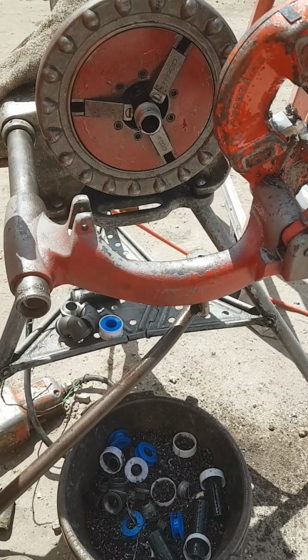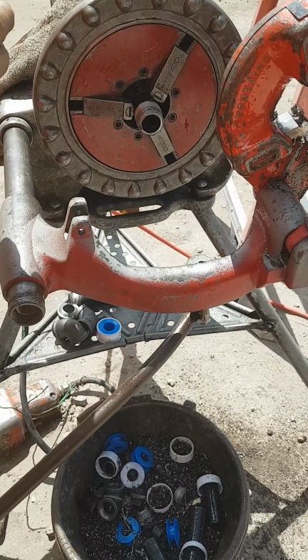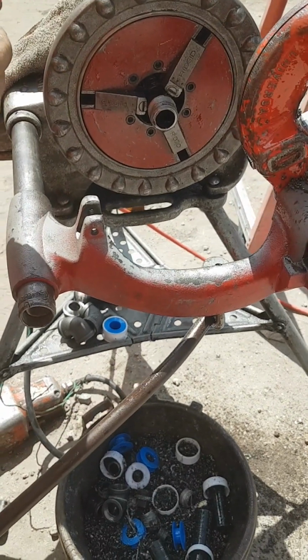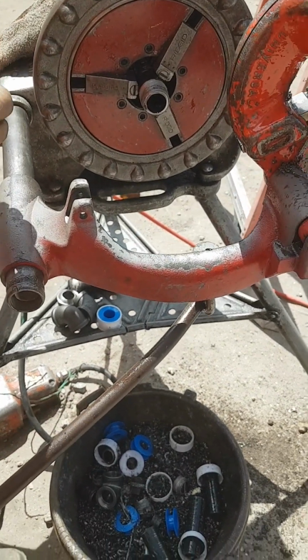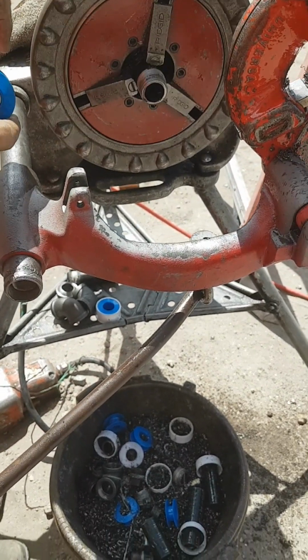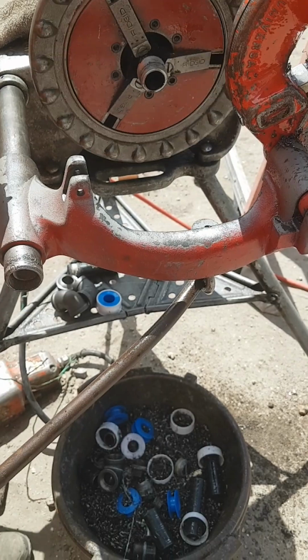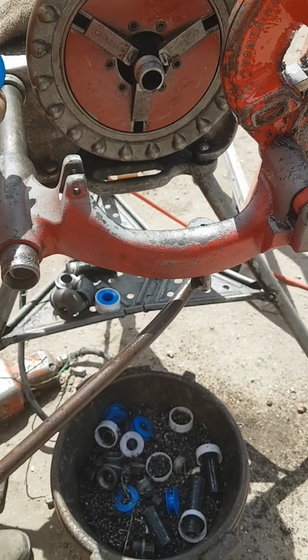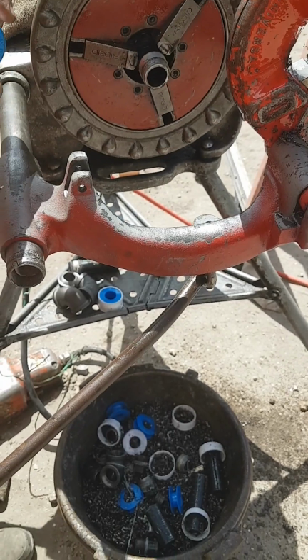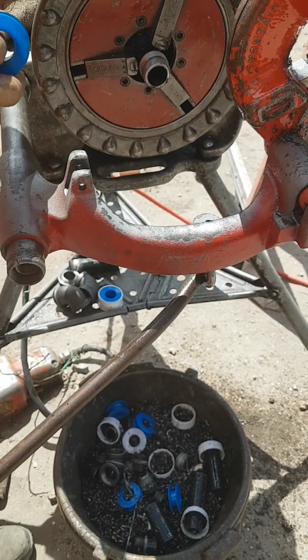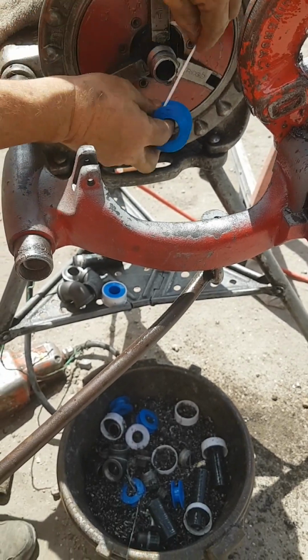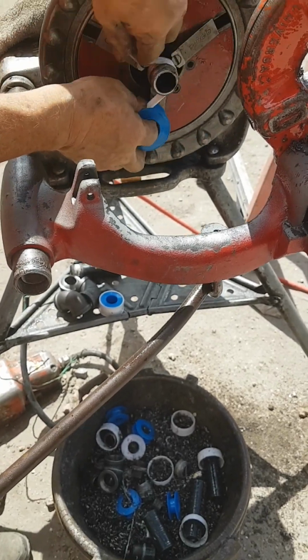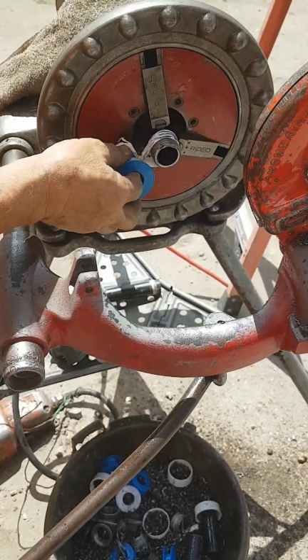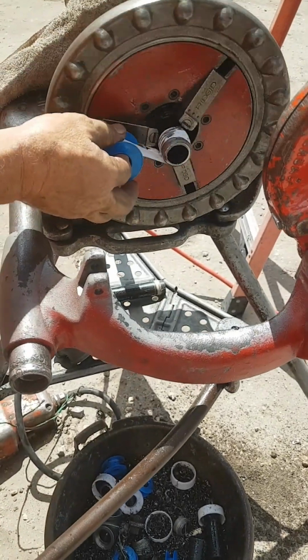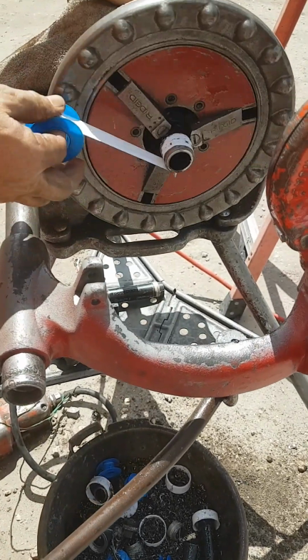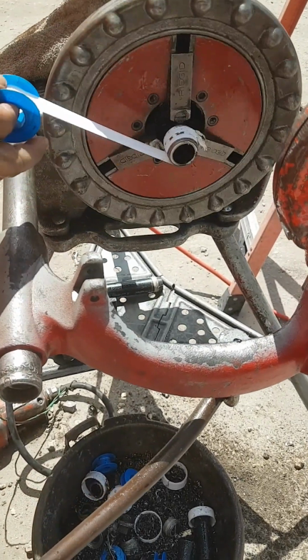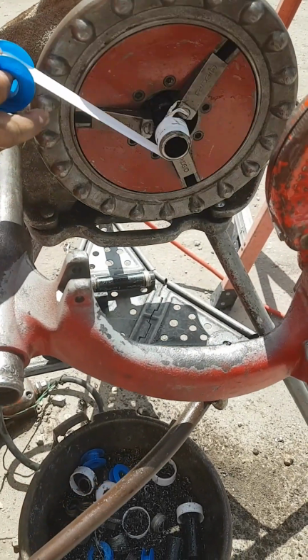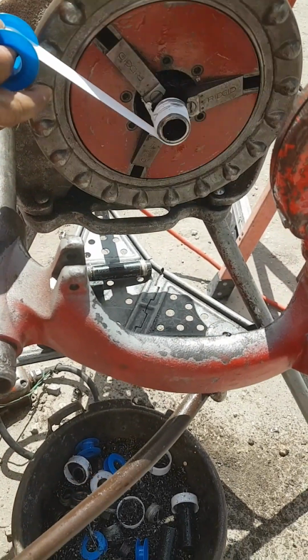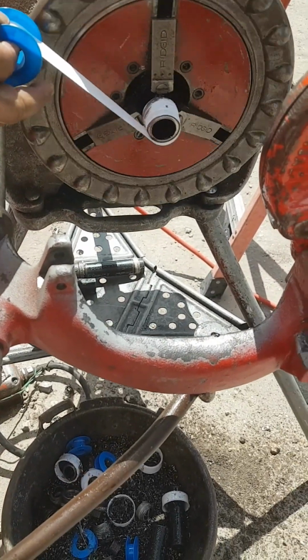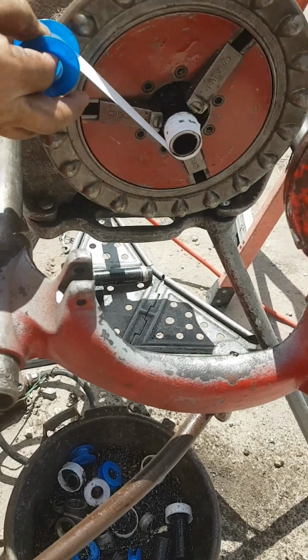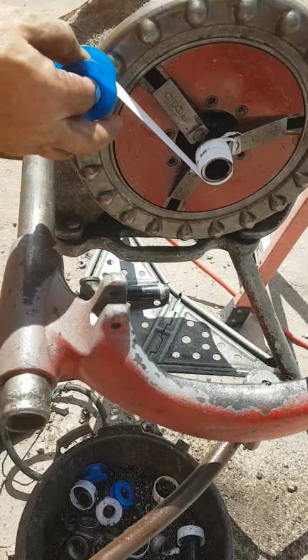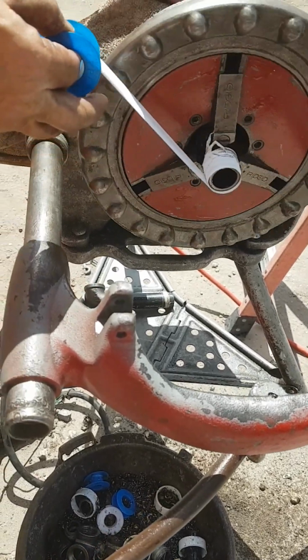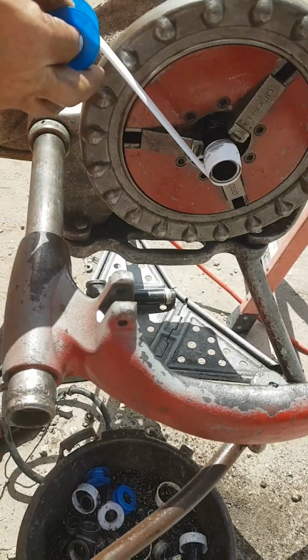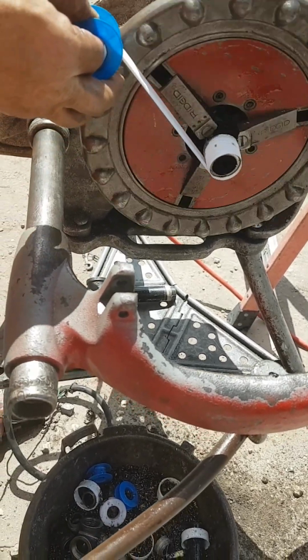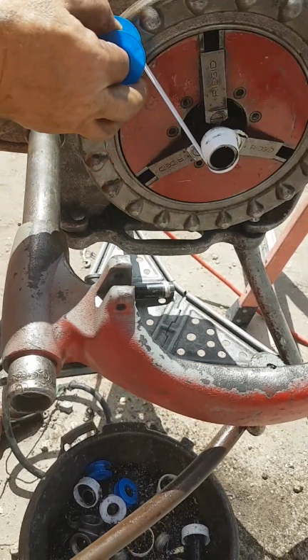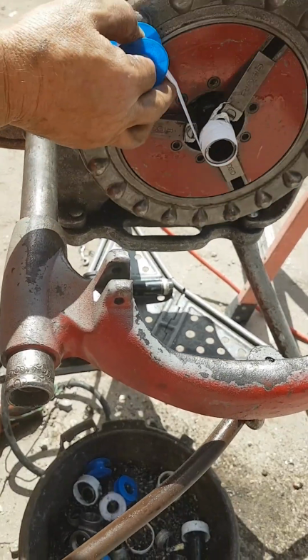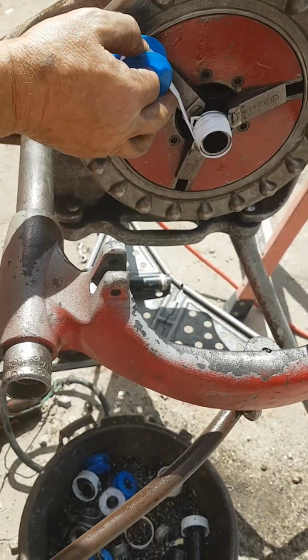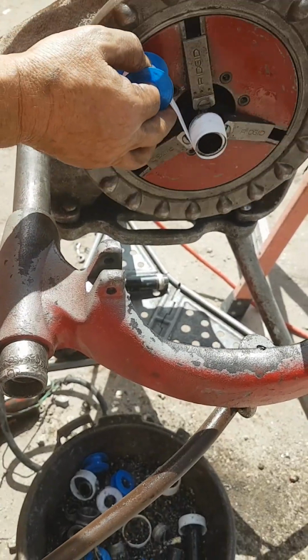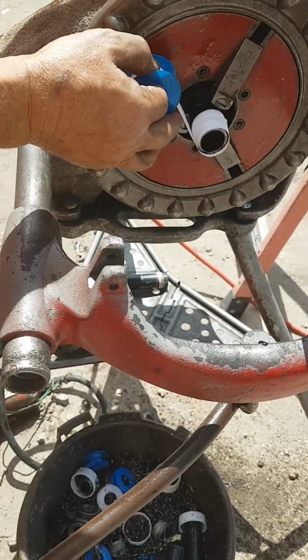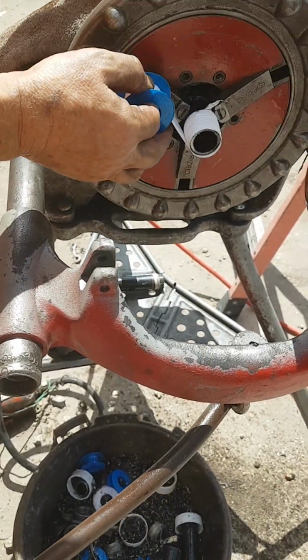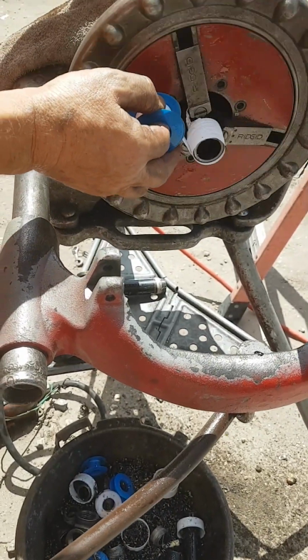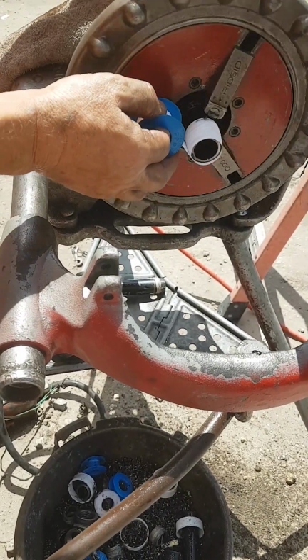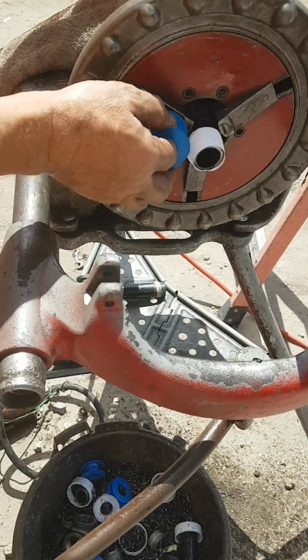Then the insulation — that means the Teflon tape — is rolled on the thread so there is no leak of water.